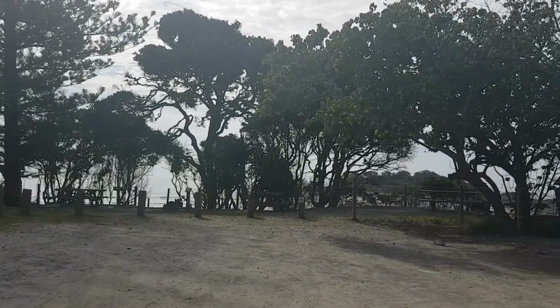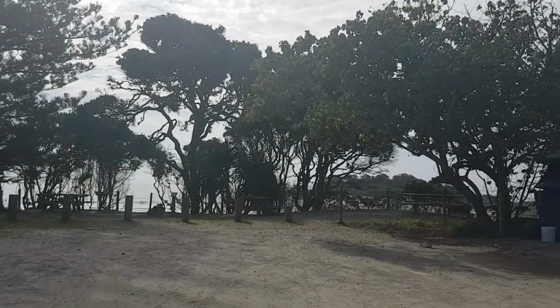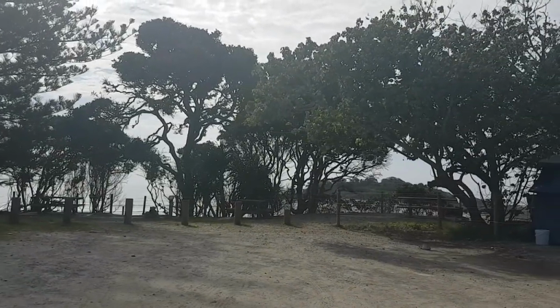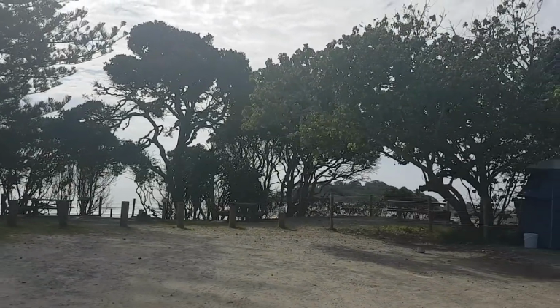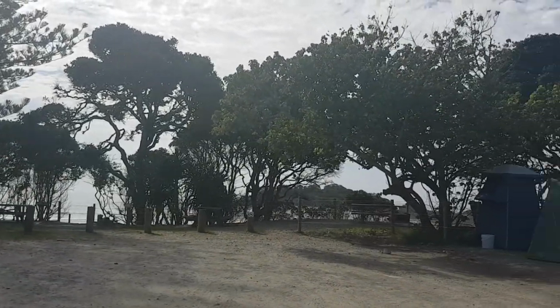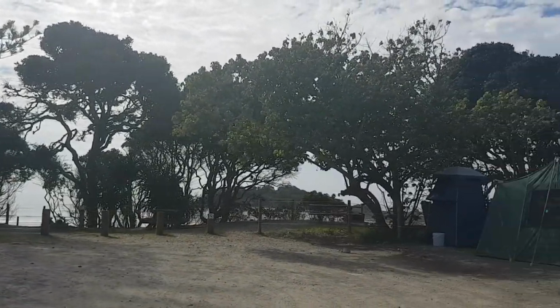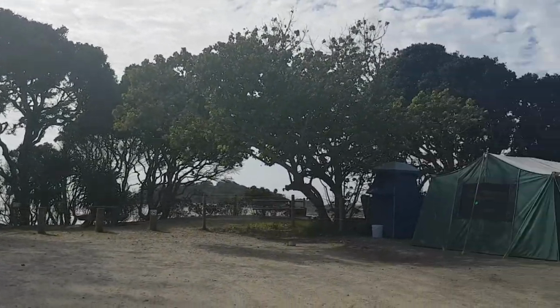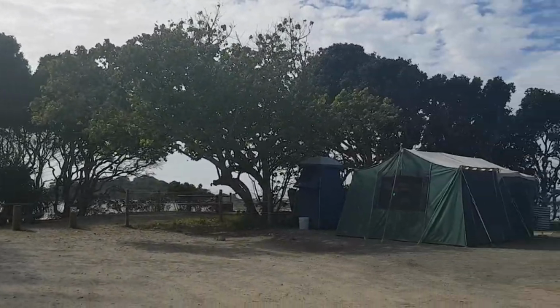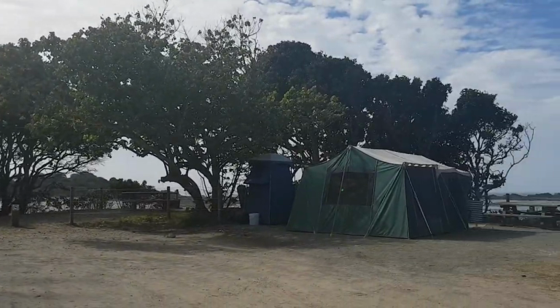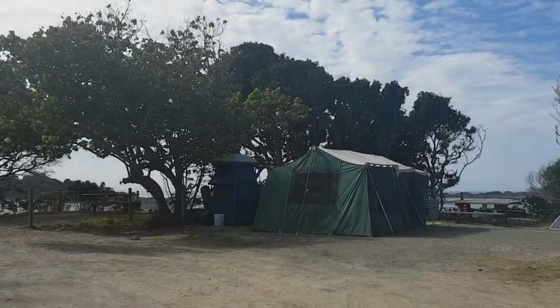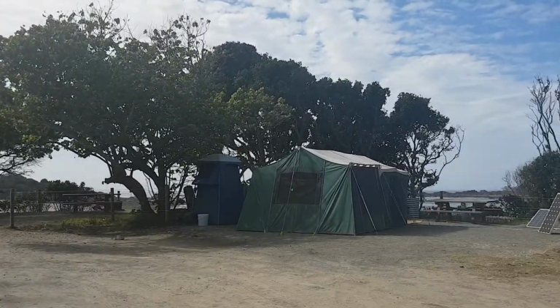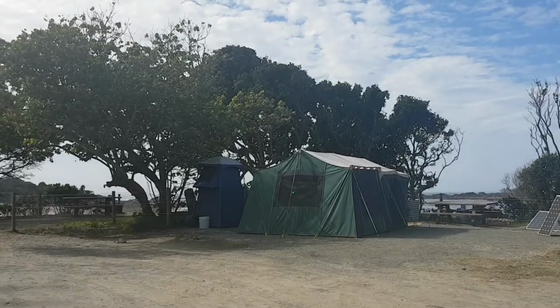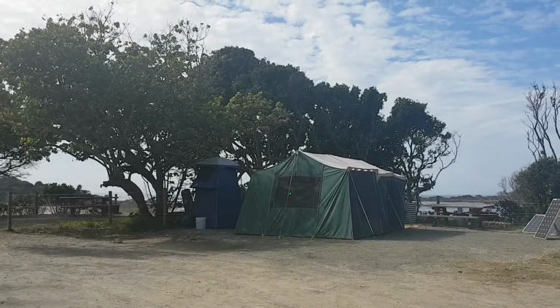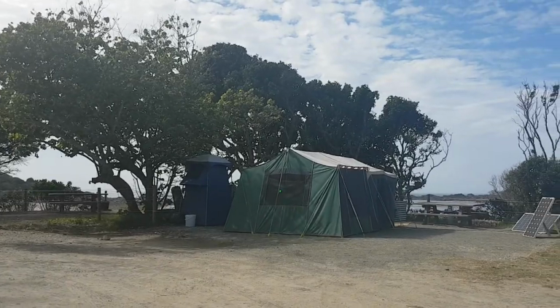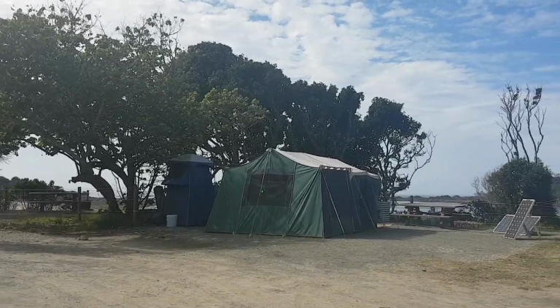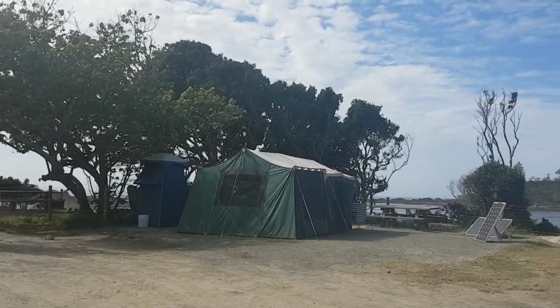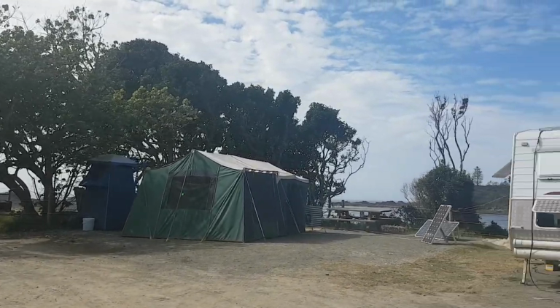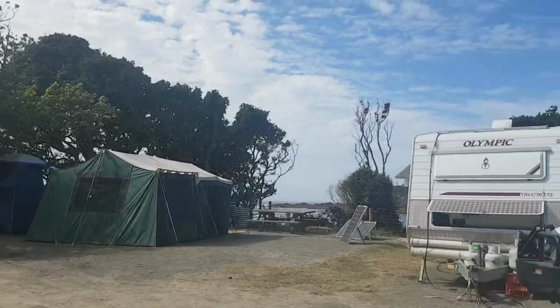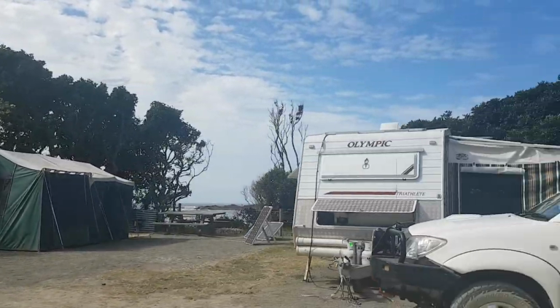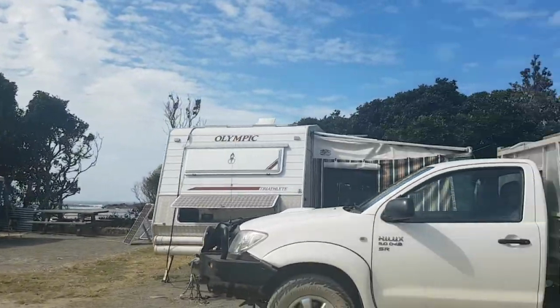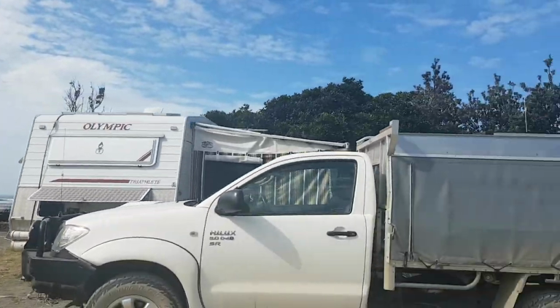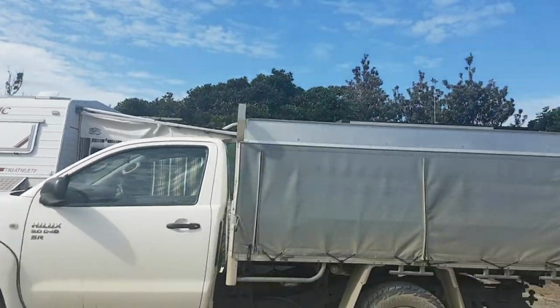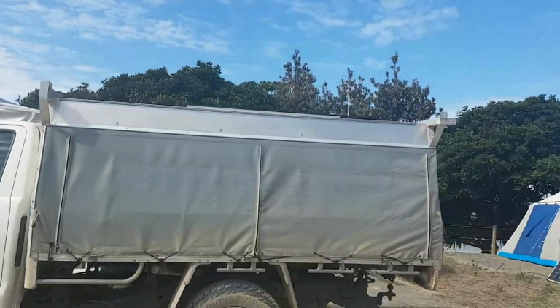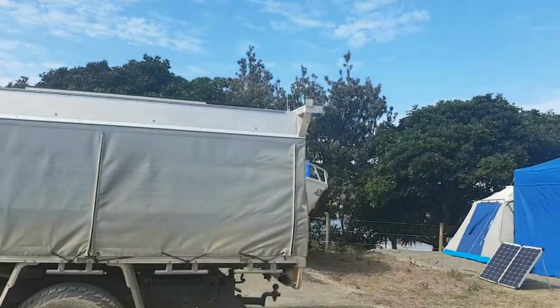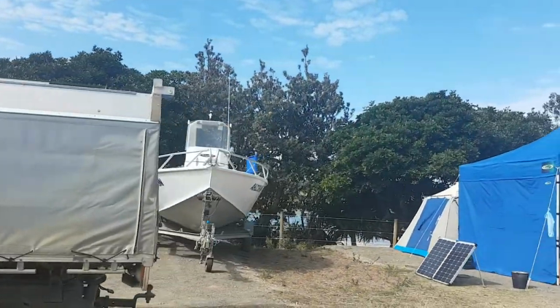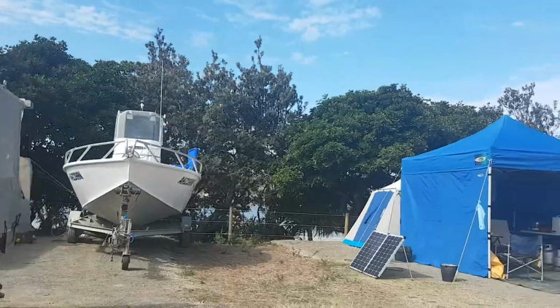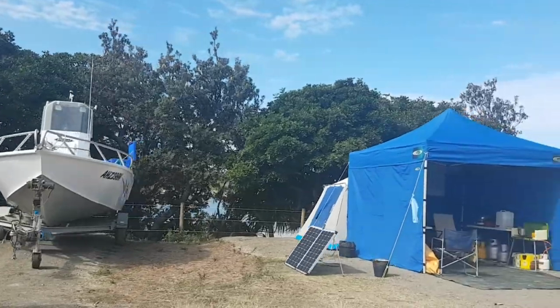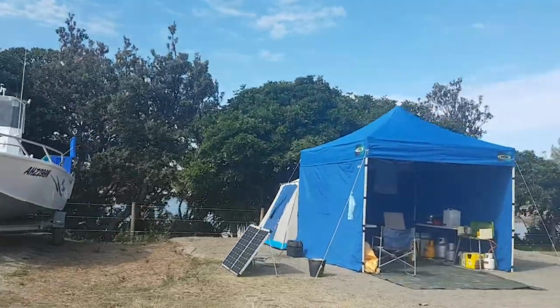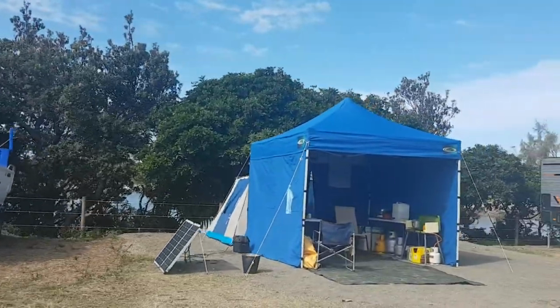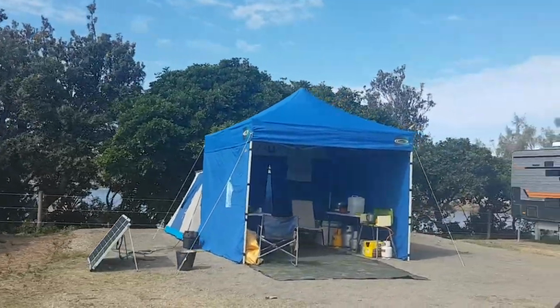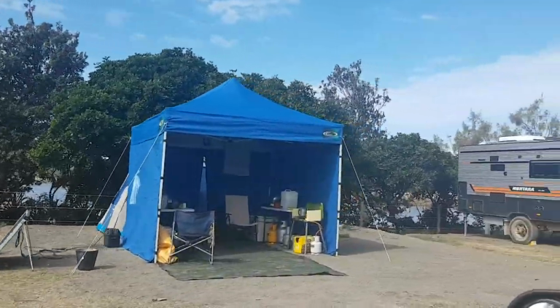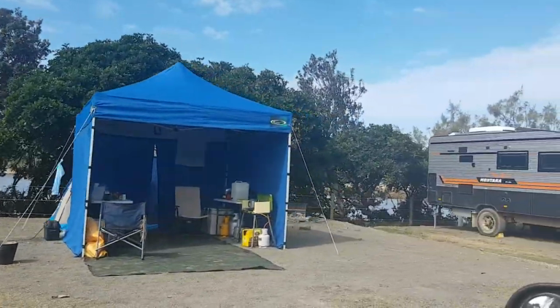And that's the beach right there. There's a little island thing you can kind of see through there. And then this is where the river mouth starts, so you can camp all the way along here along the riverbank.